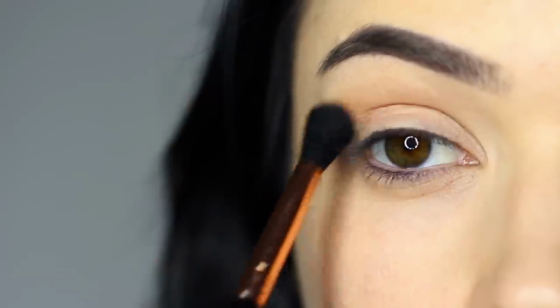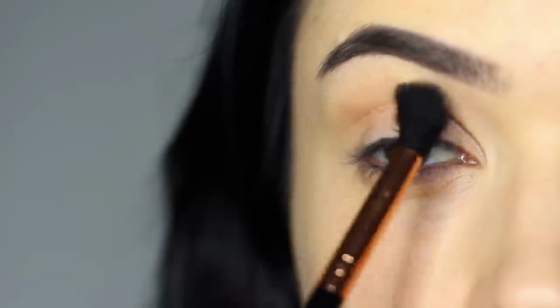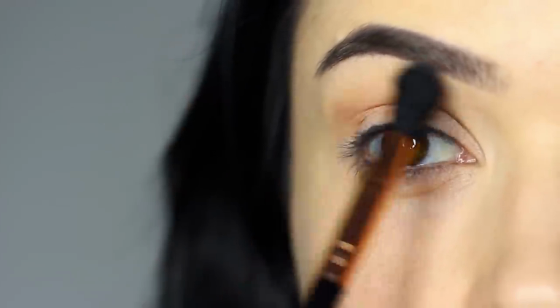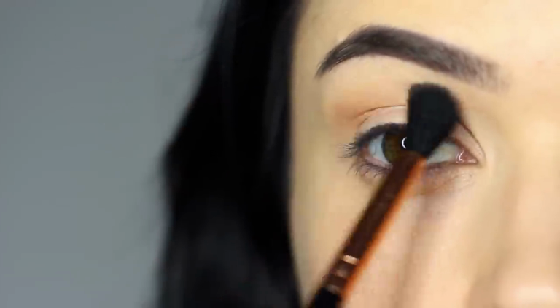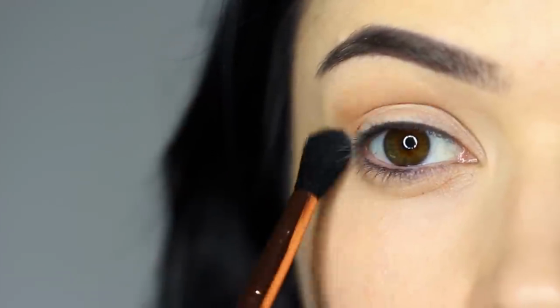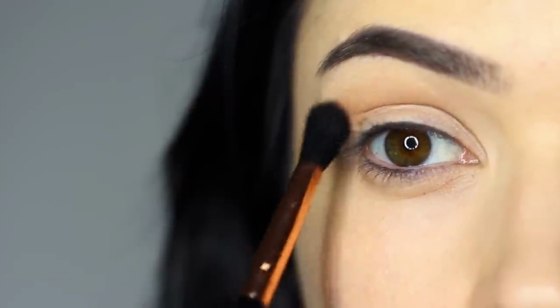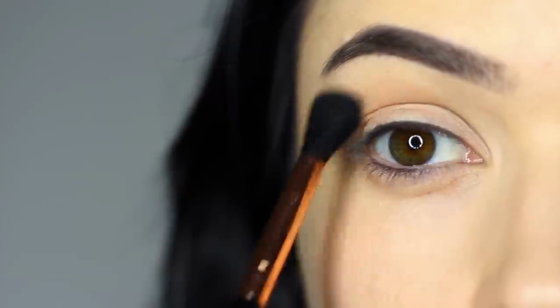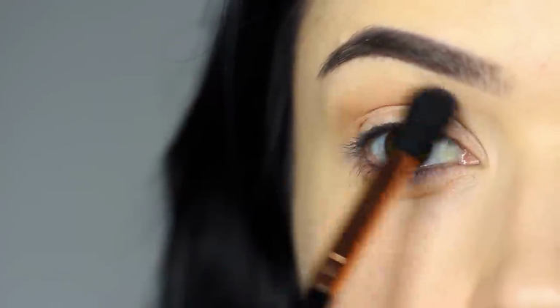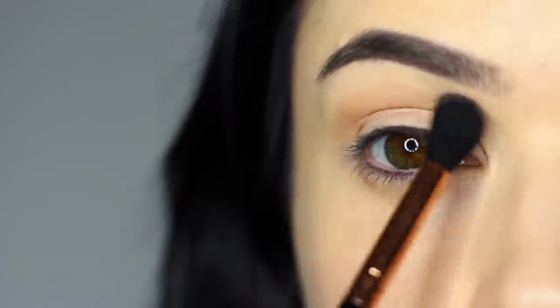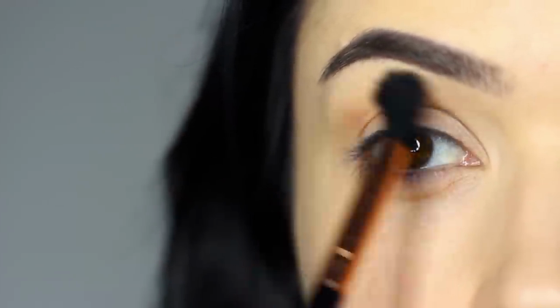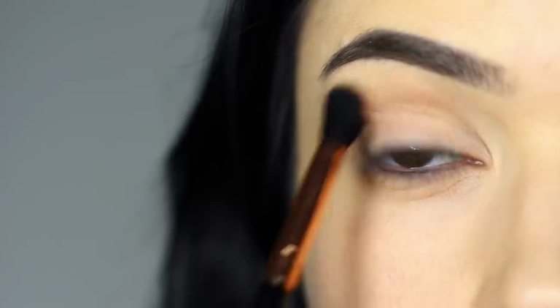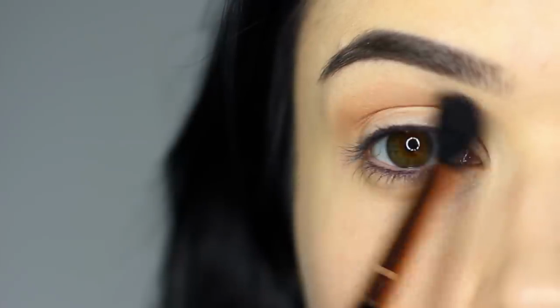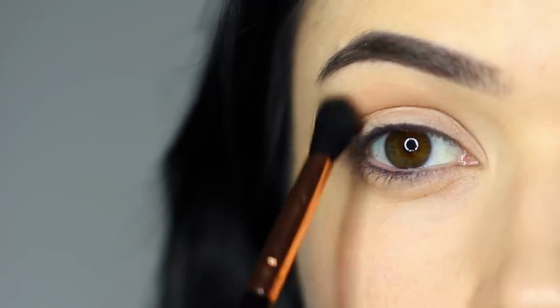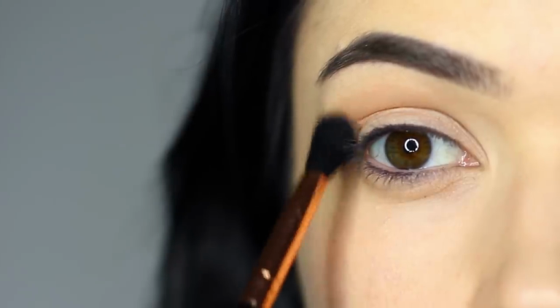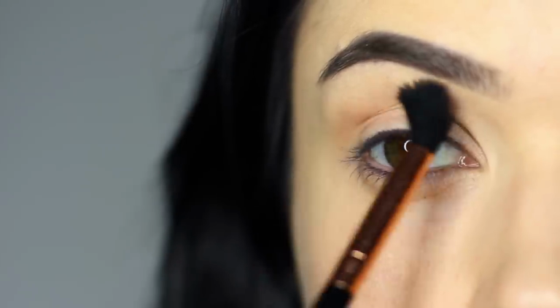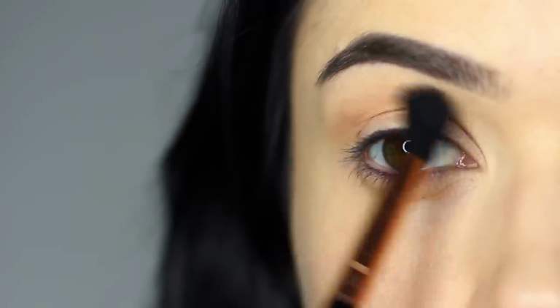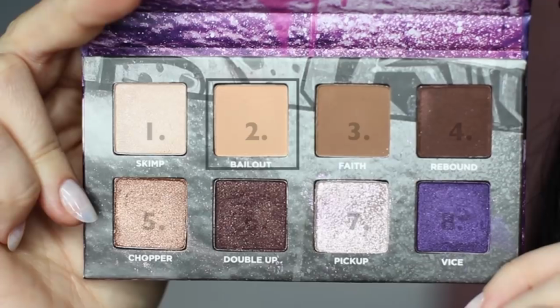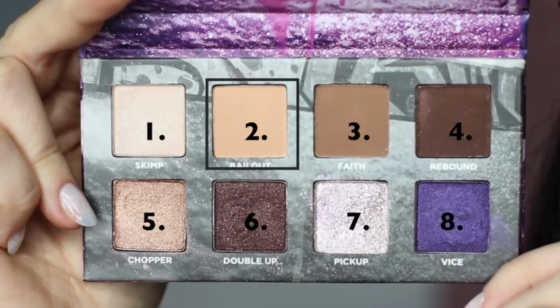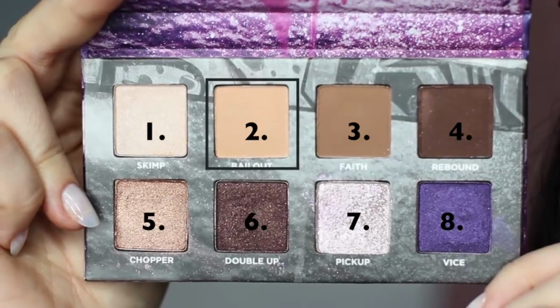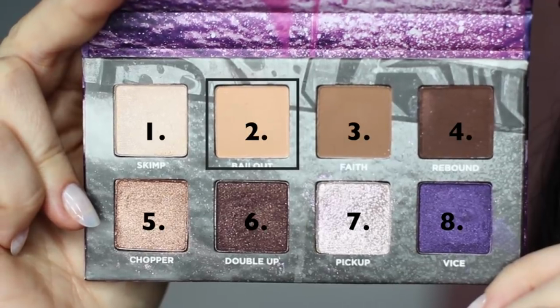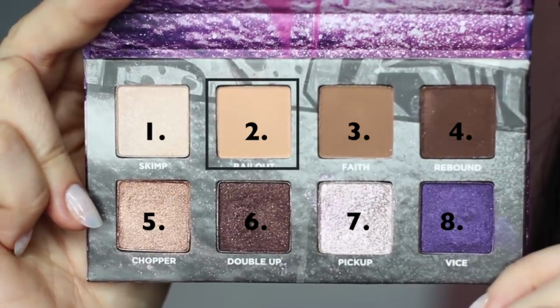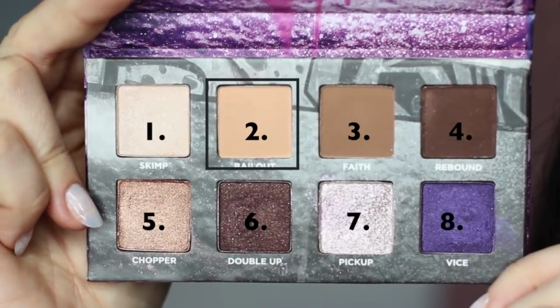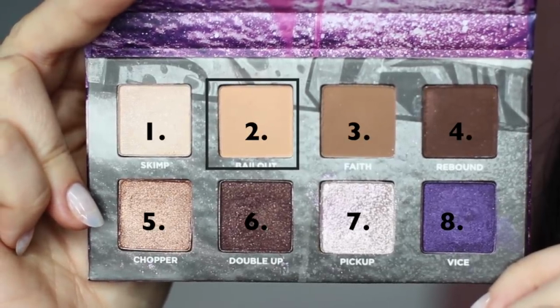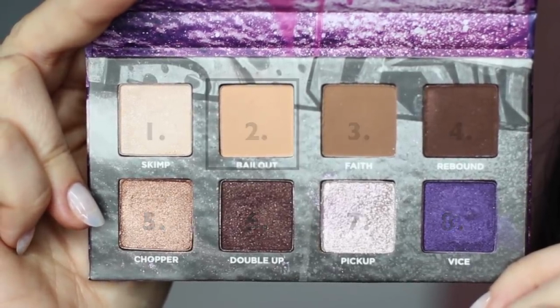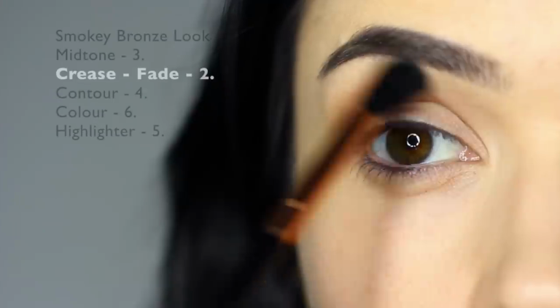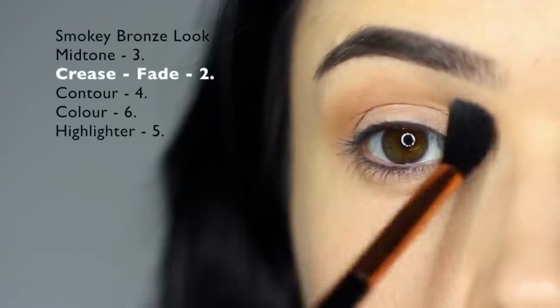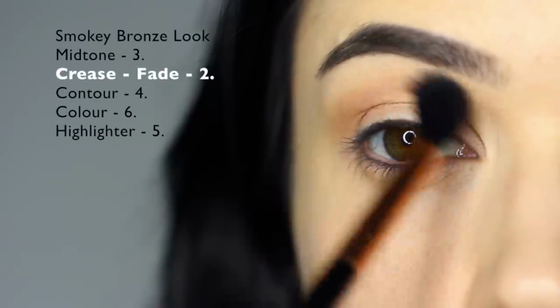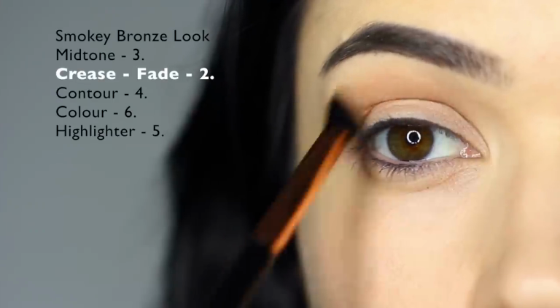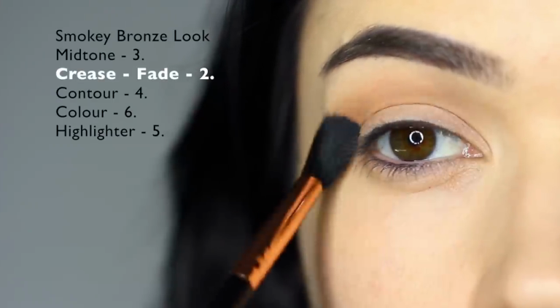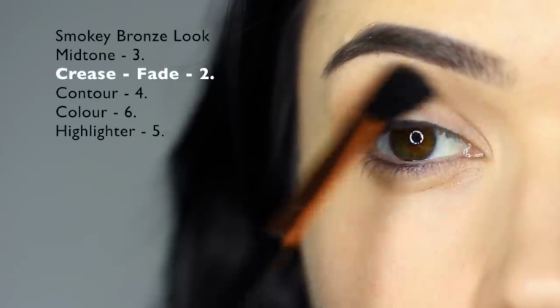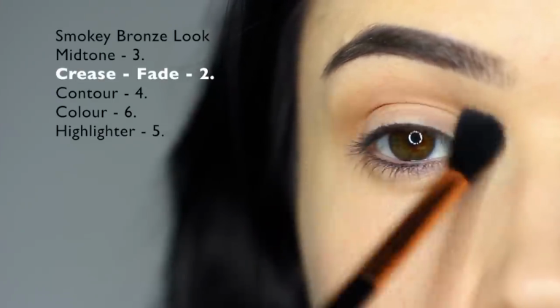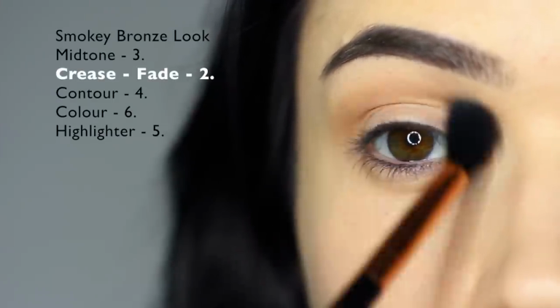Once again, keeping the eyes open so you can see the shape you're creating. Taking shade number two, soften out any harsh lines that might have been created with your midtone.